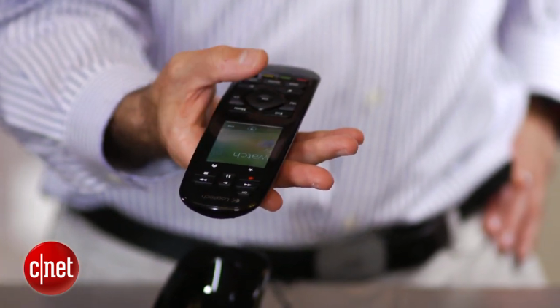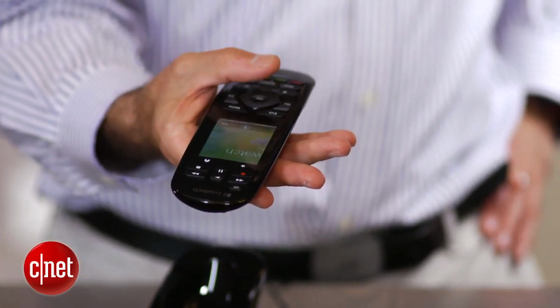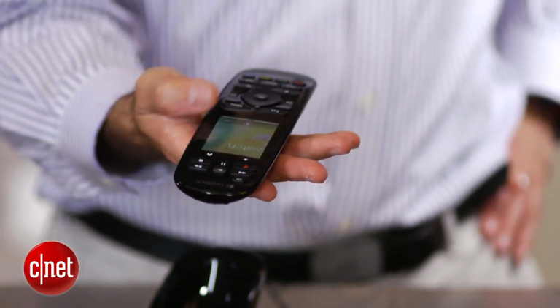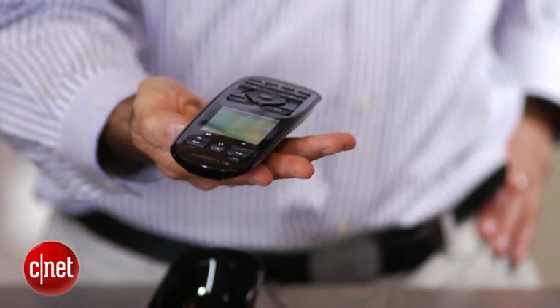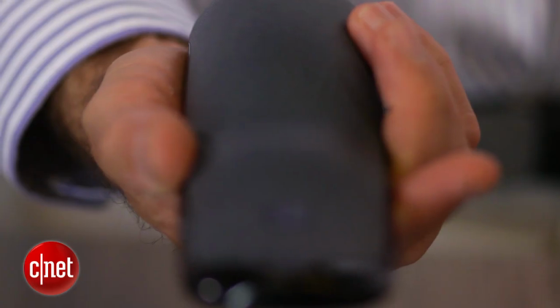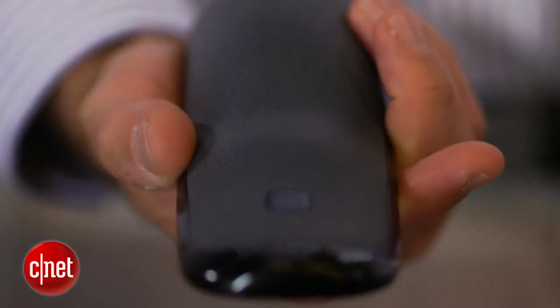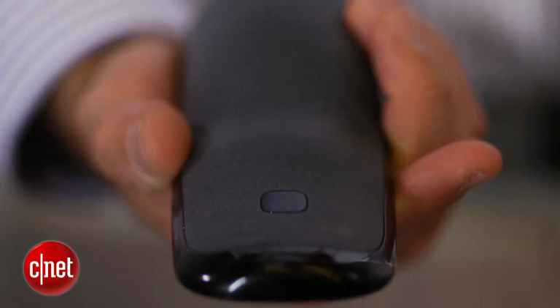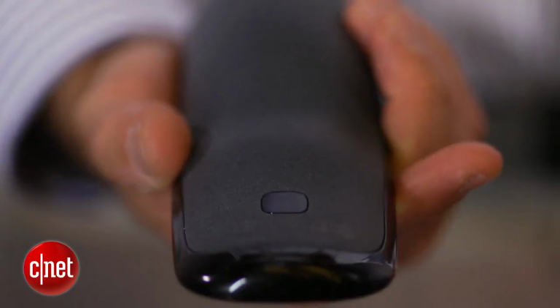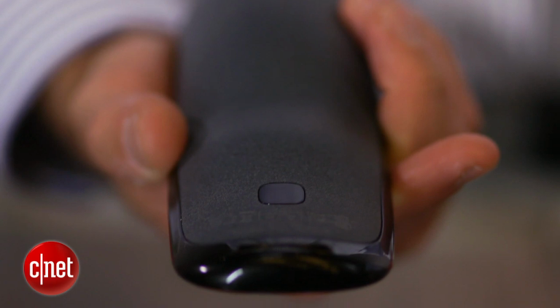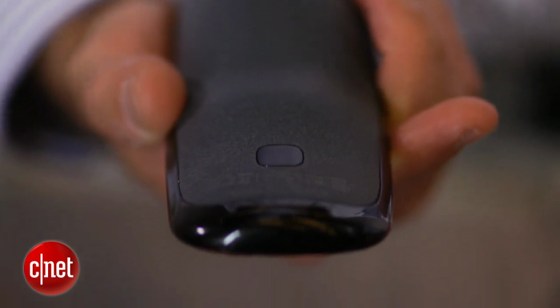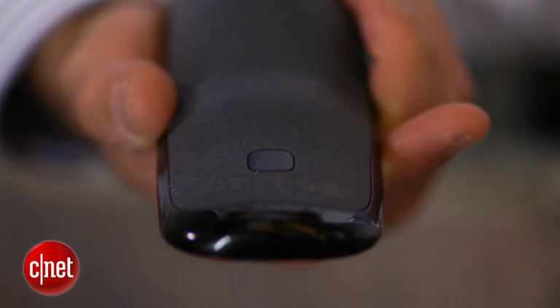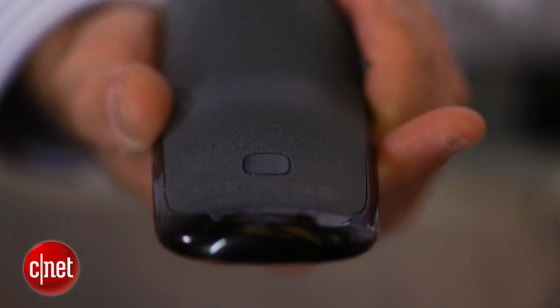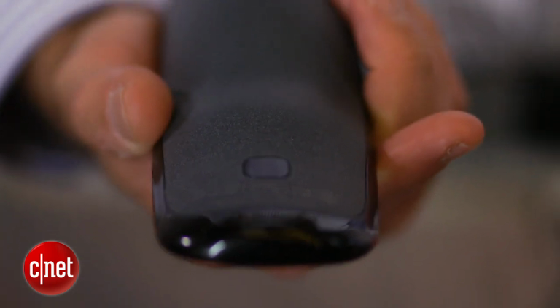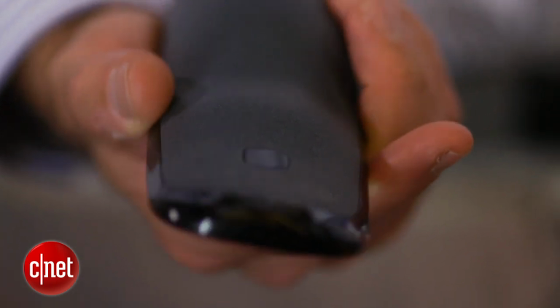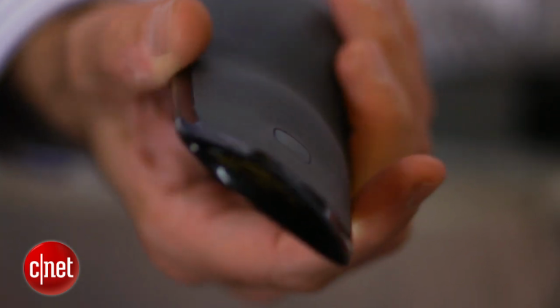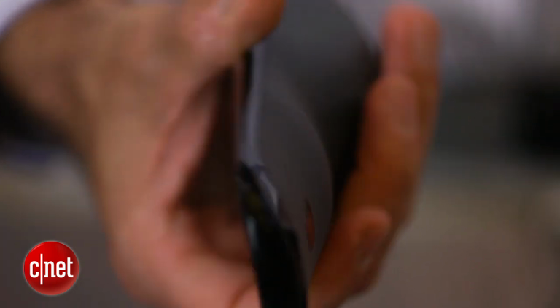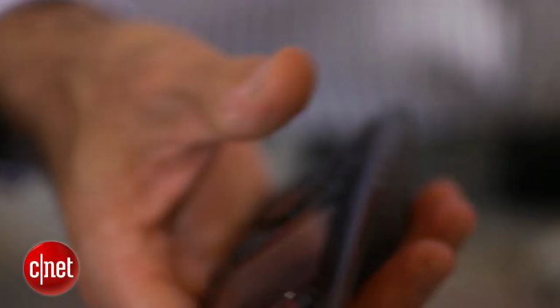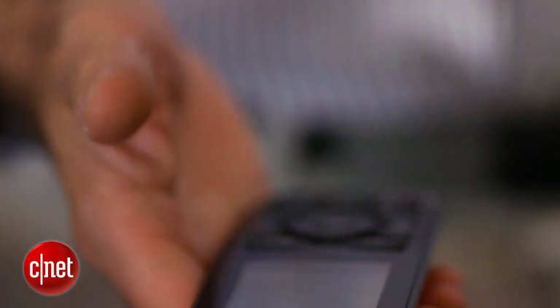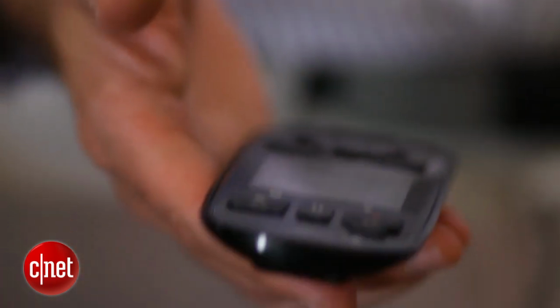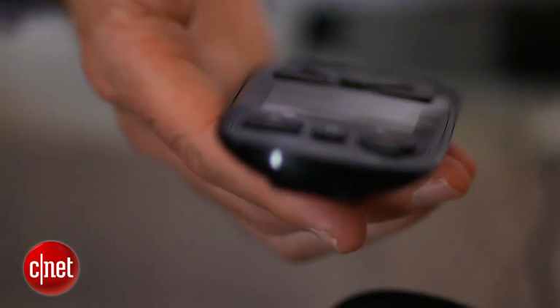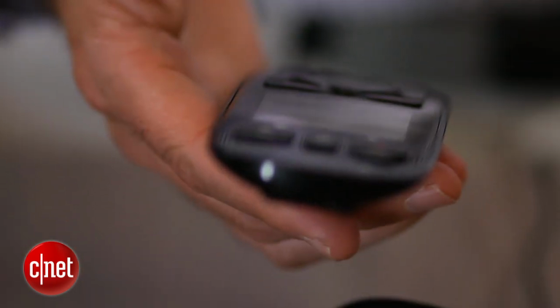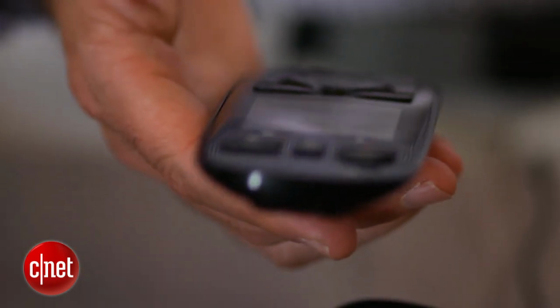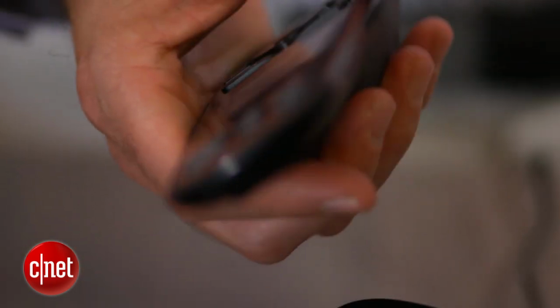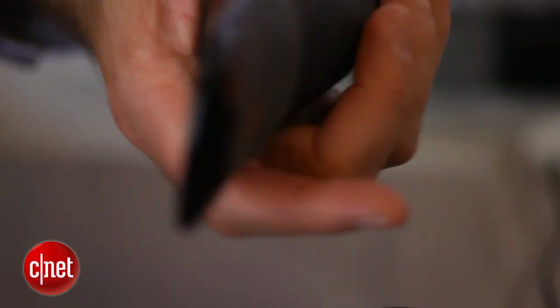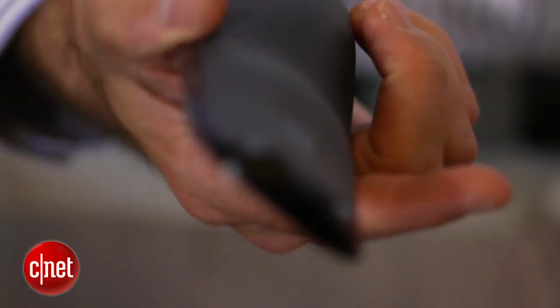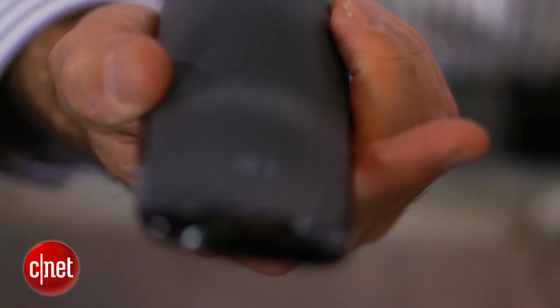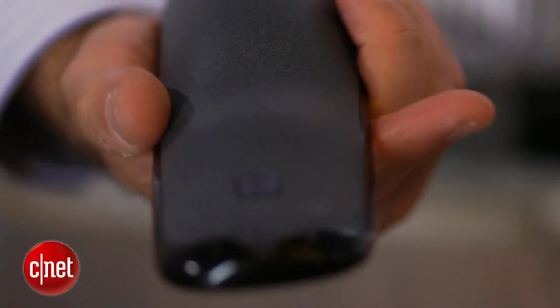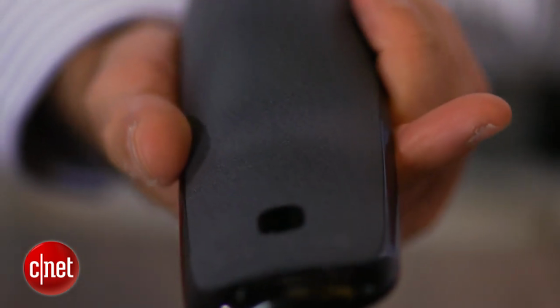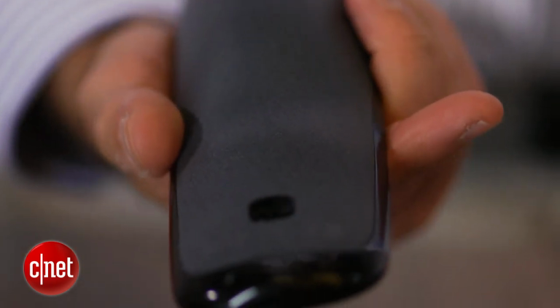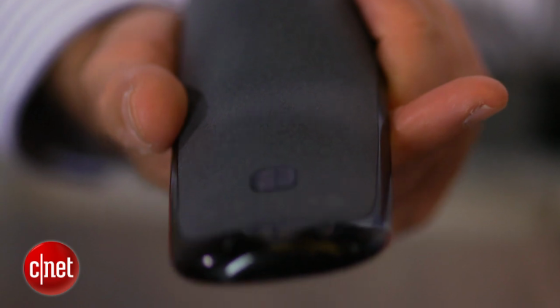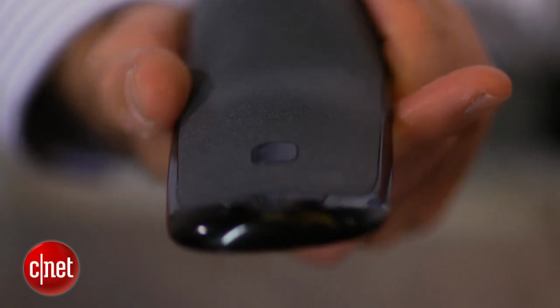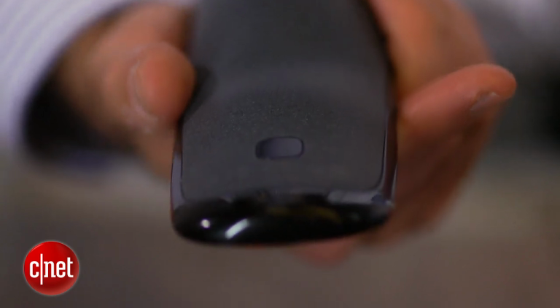Dedicated Harmony fans will also appreciate that your My Harmony account can now support multiple remotes, as well as import settings from an existing Harmony remote.